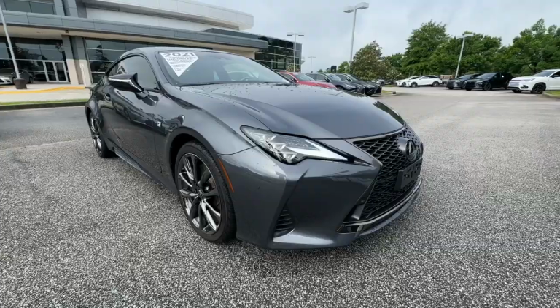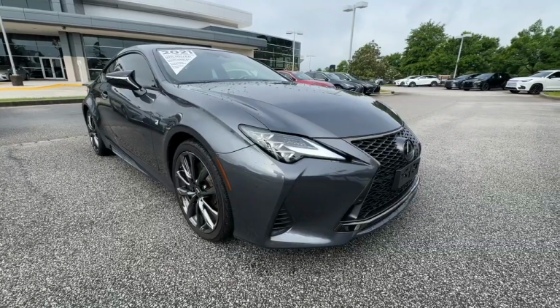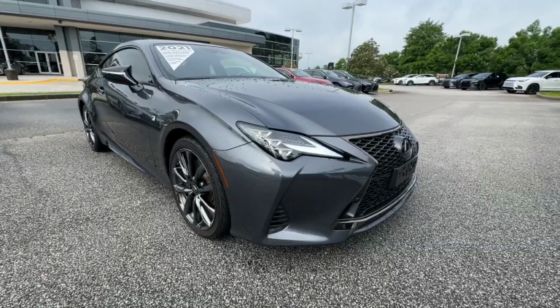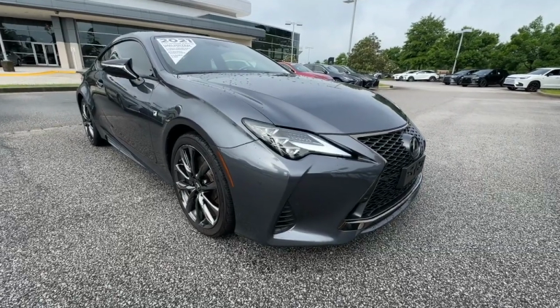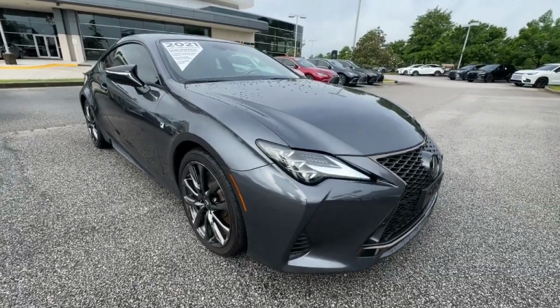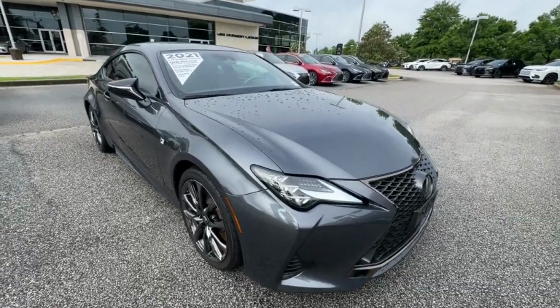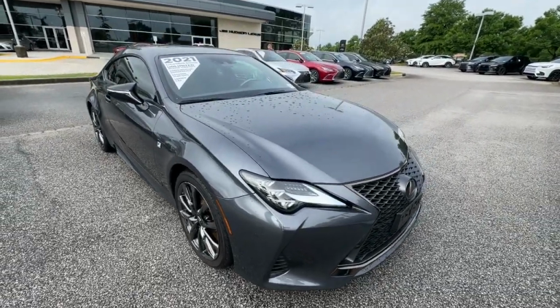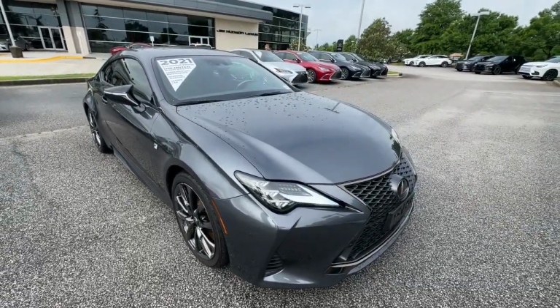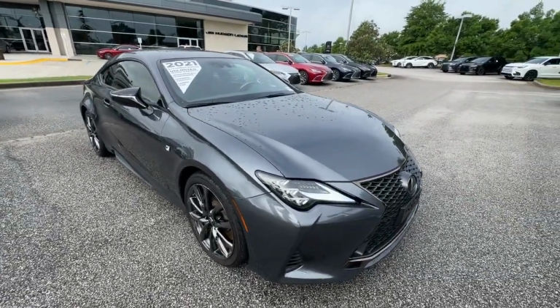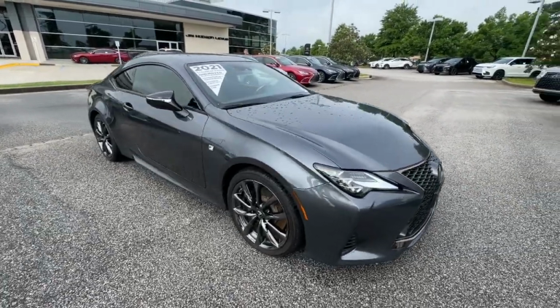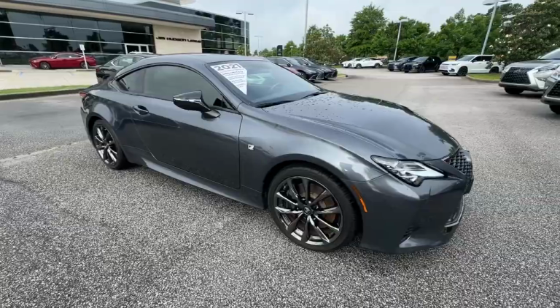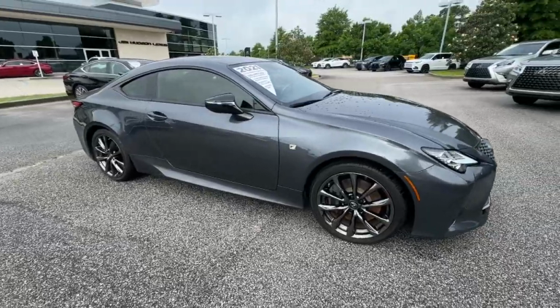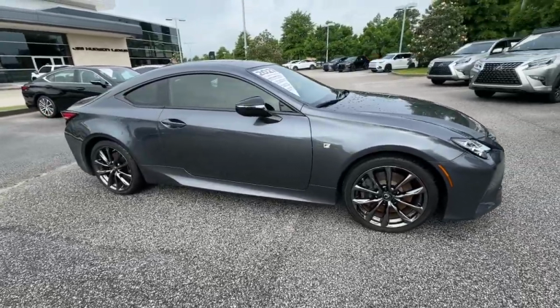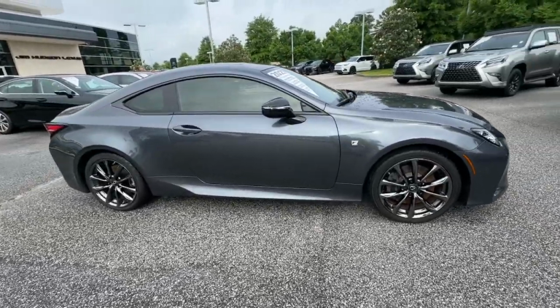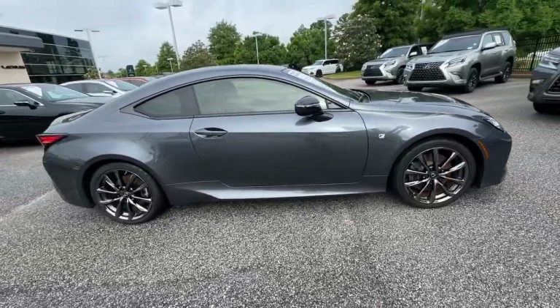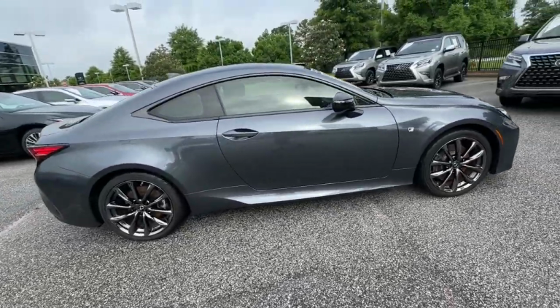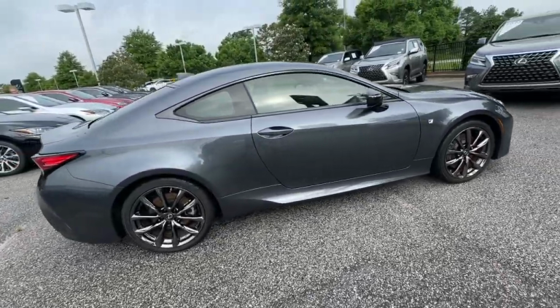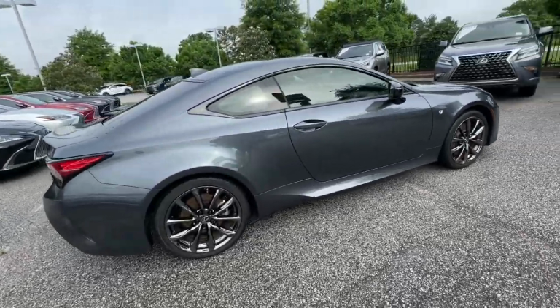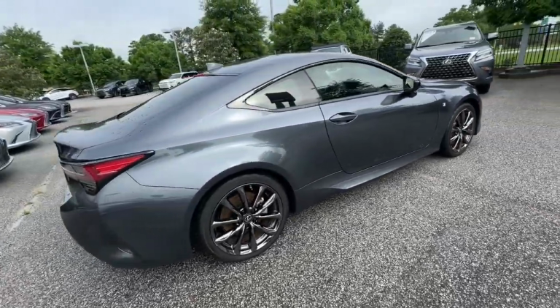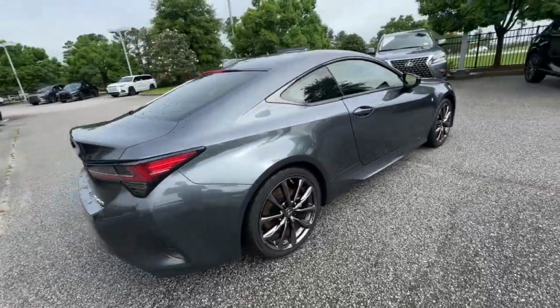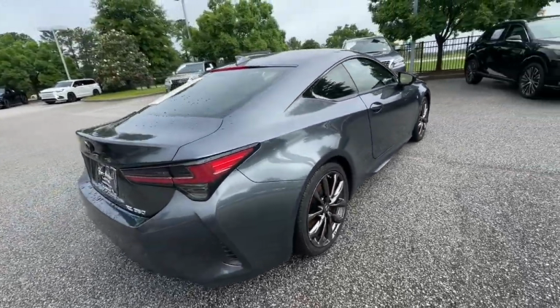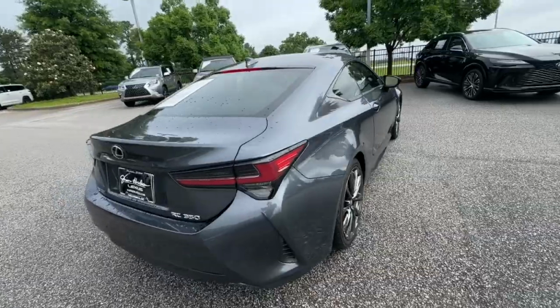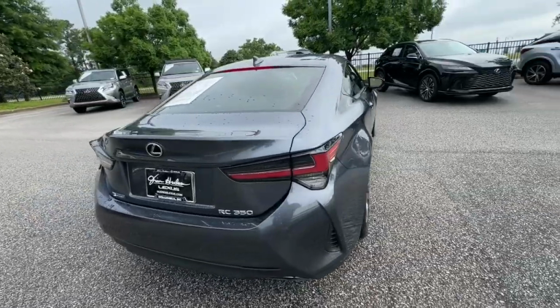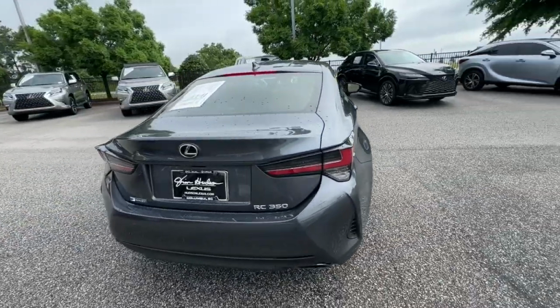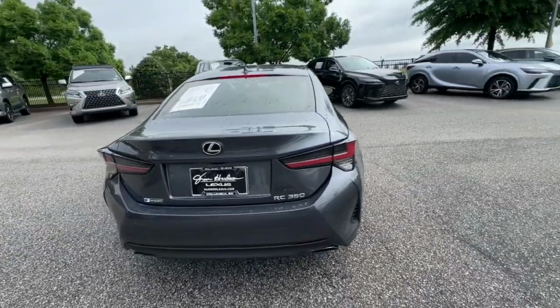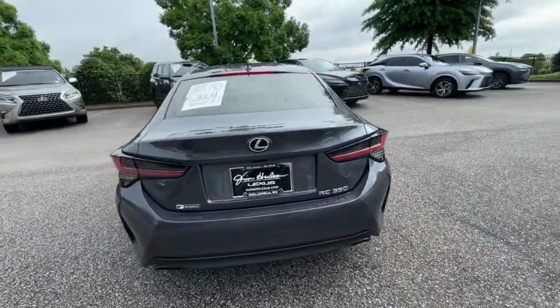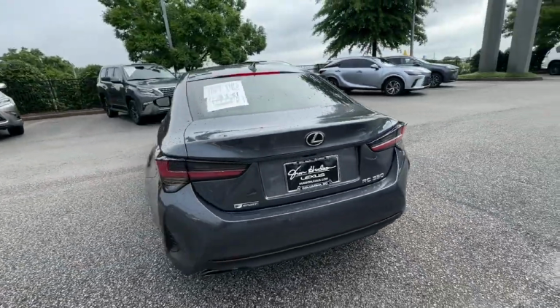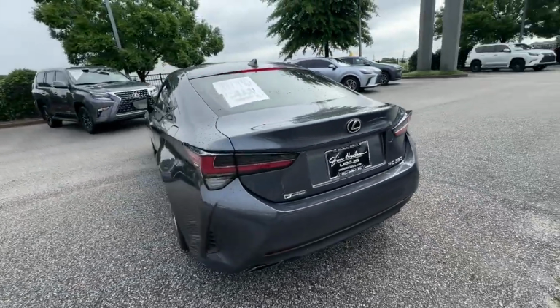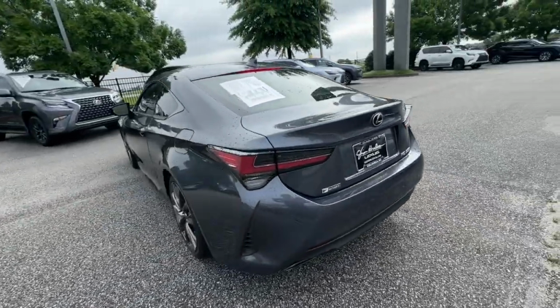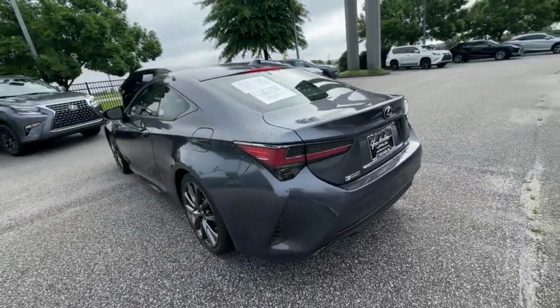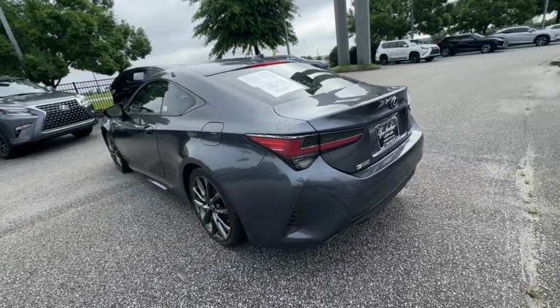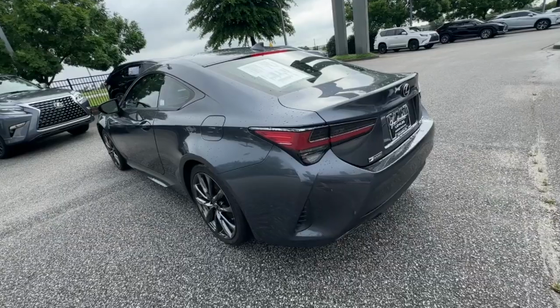Get acquainted with the 2021 Lexus RC. With less than 35,000 miles on the odometer, this vehicle stands out from the rest. This boldly beautiful RC delivers invigorating performance and enticing luxury.